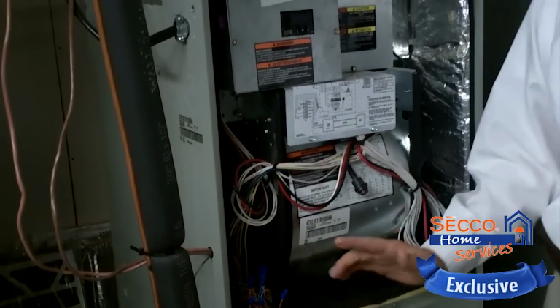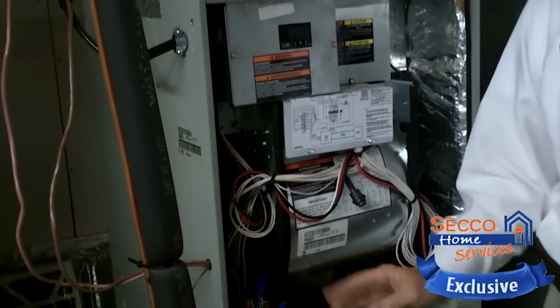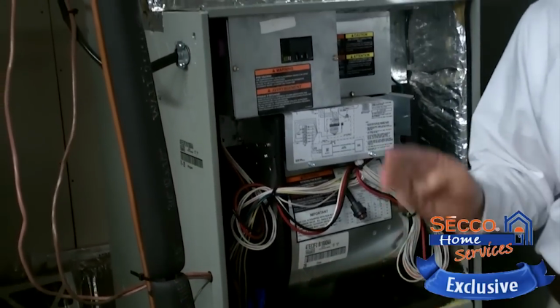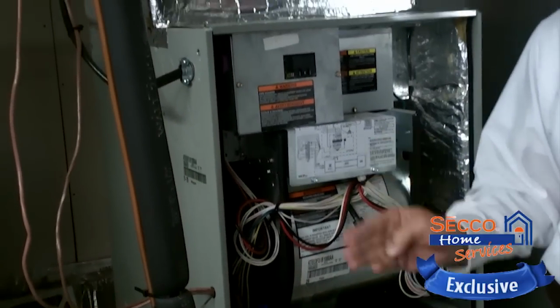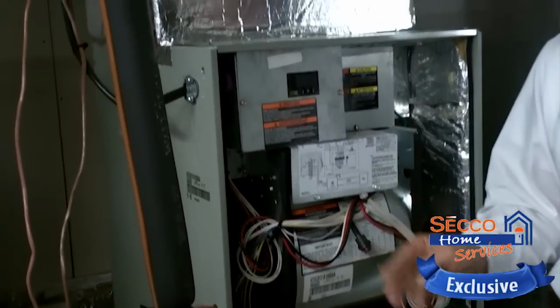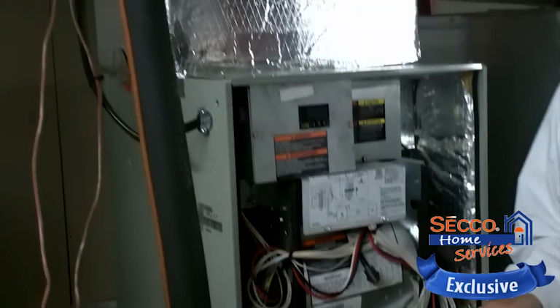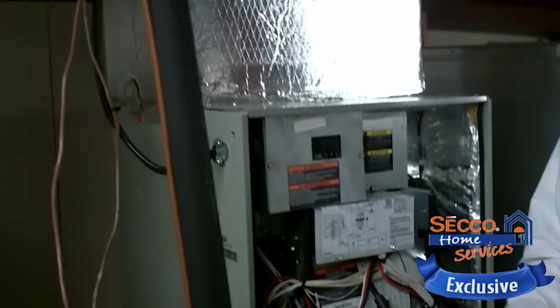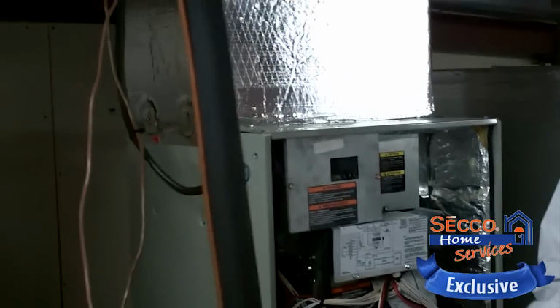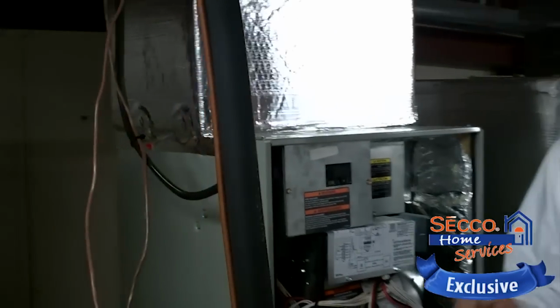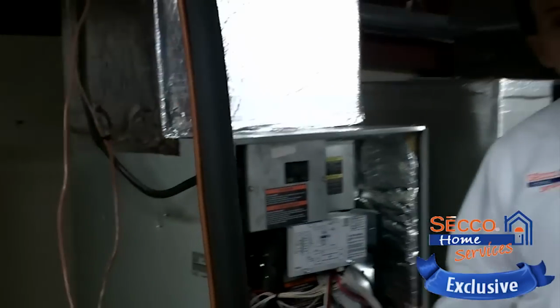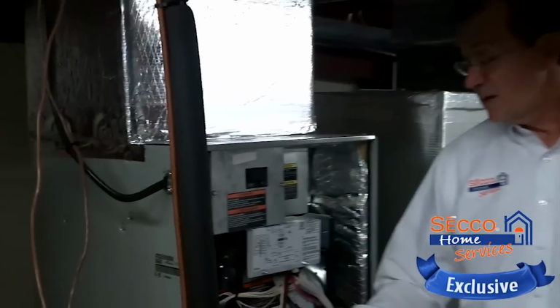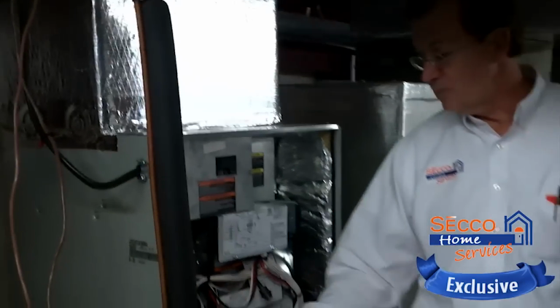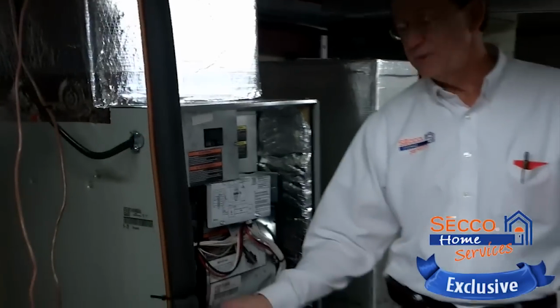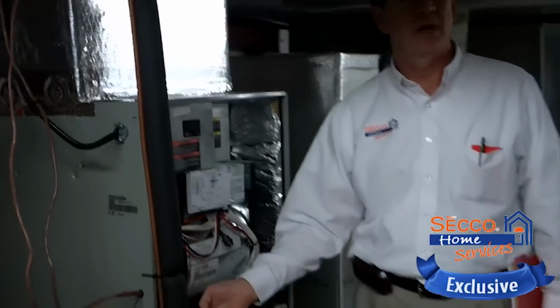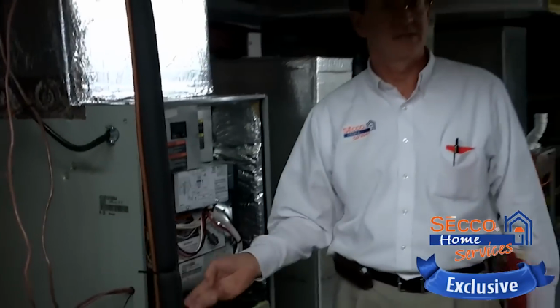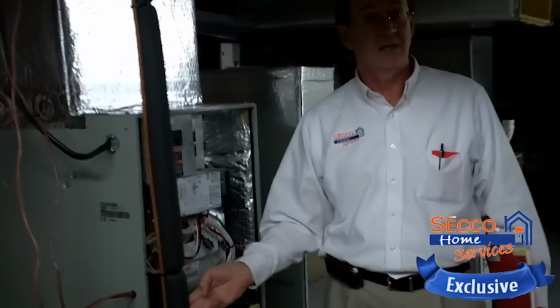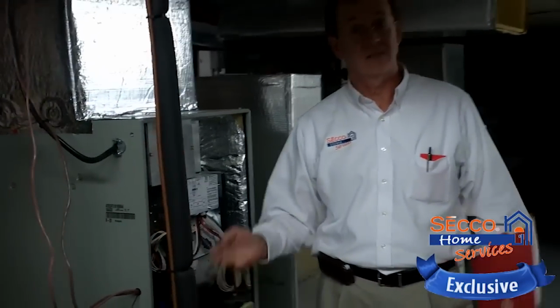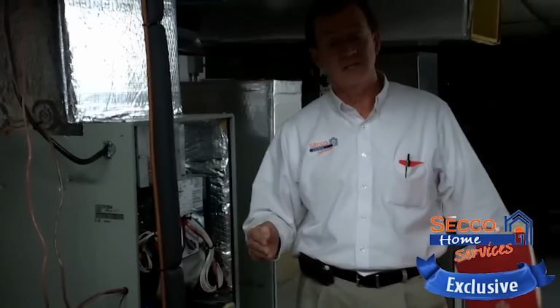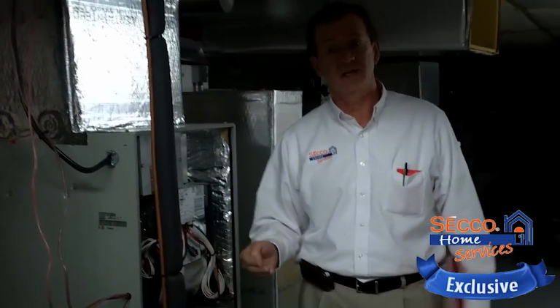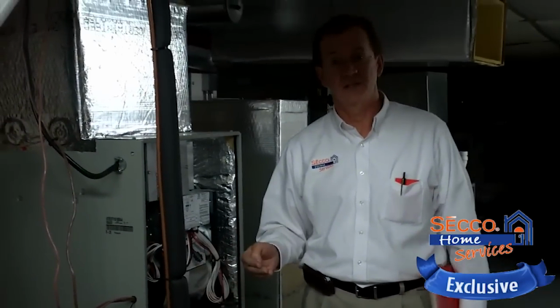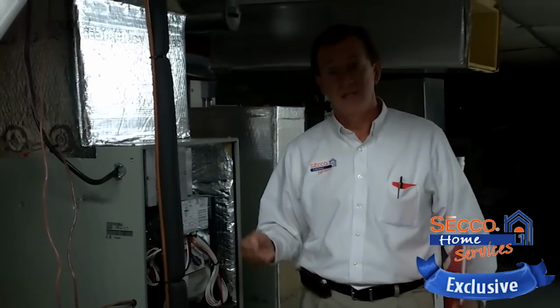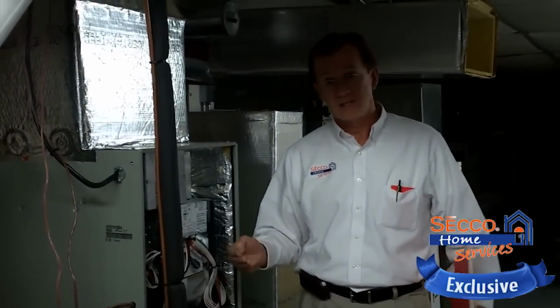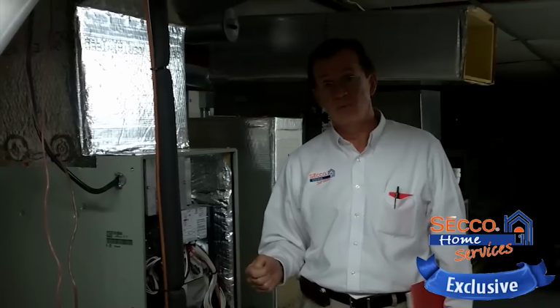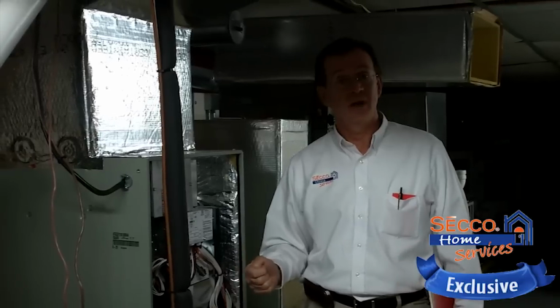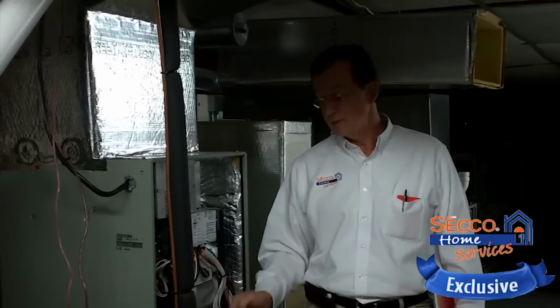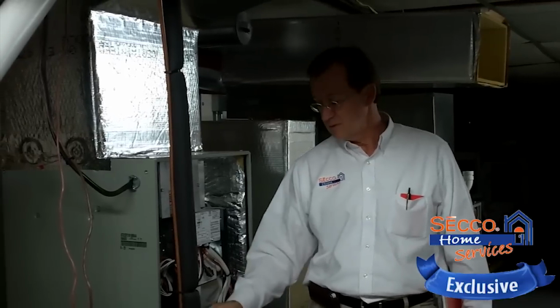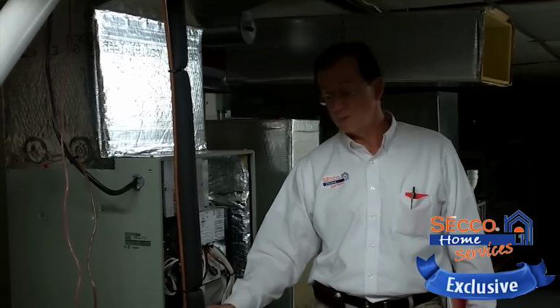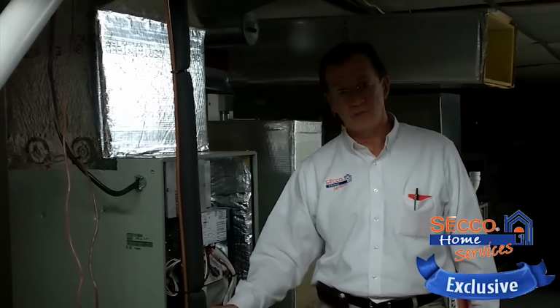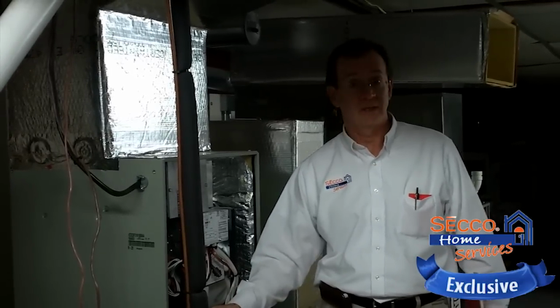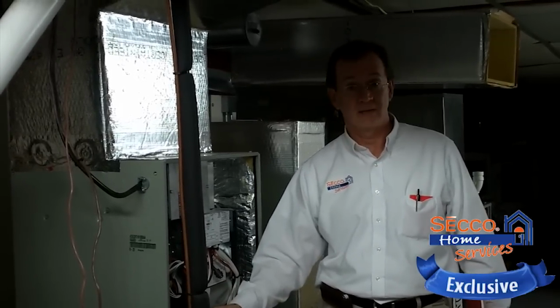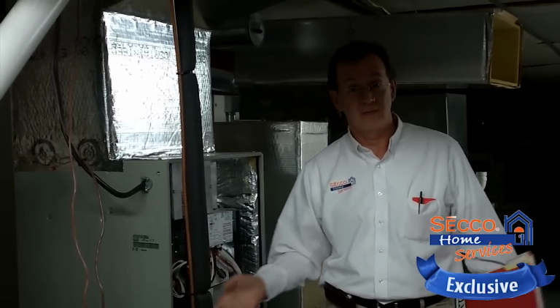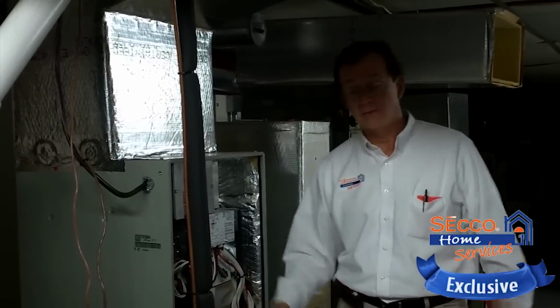We take the most common problems that we run into in the field and then we'll build those problems in here so that each technician is capable and competent to troubleshoot when they get out in the field.